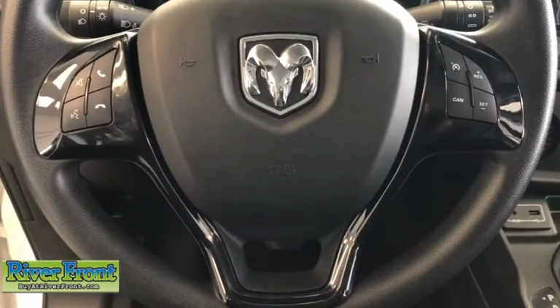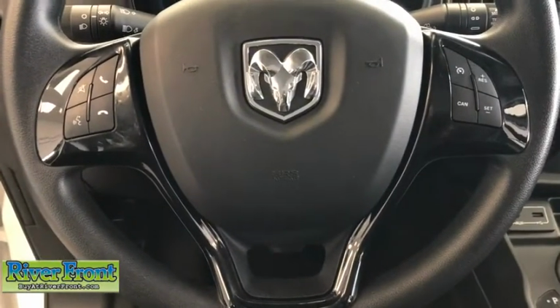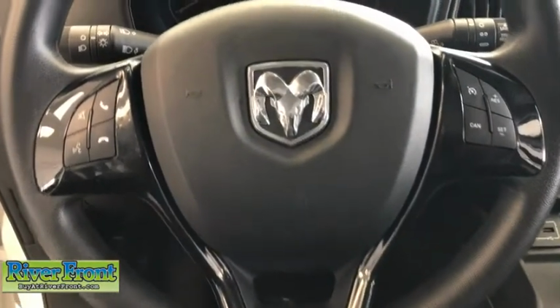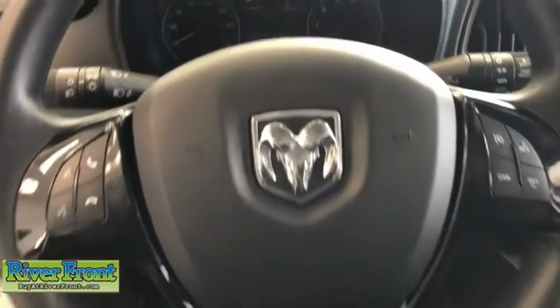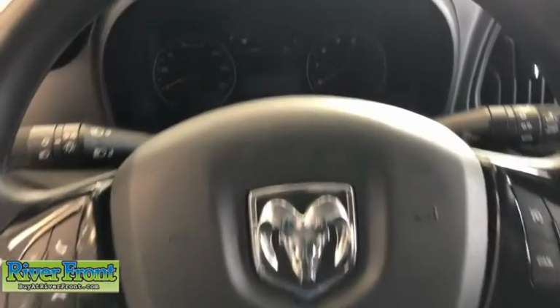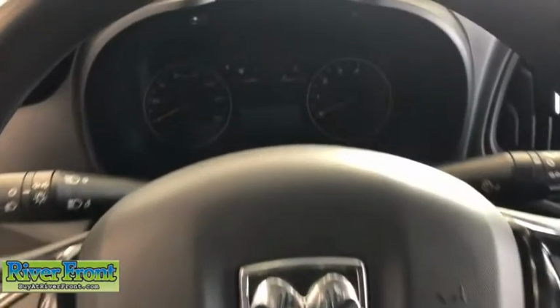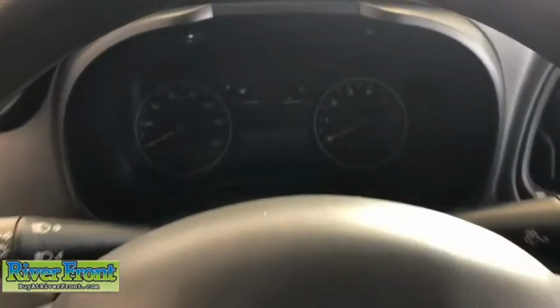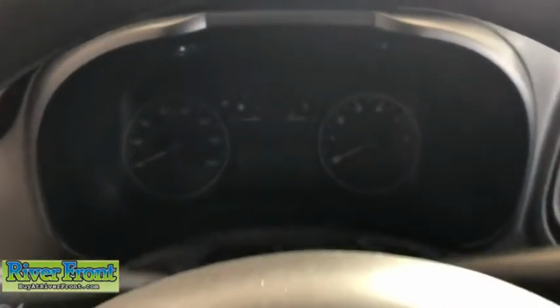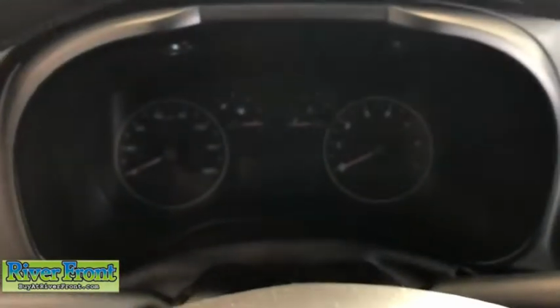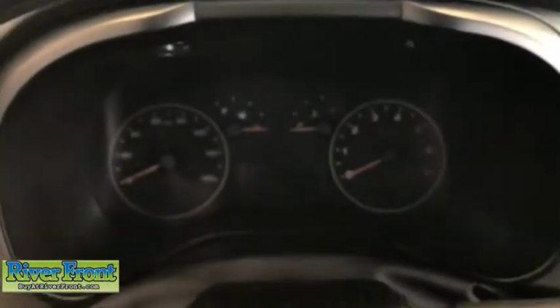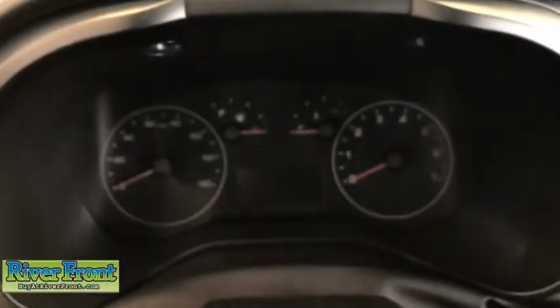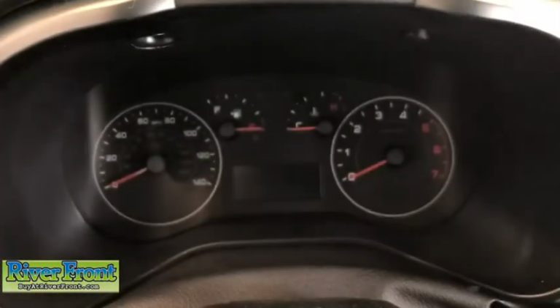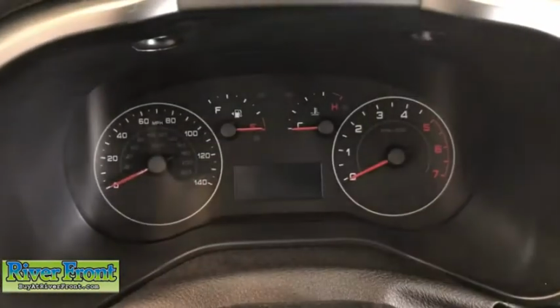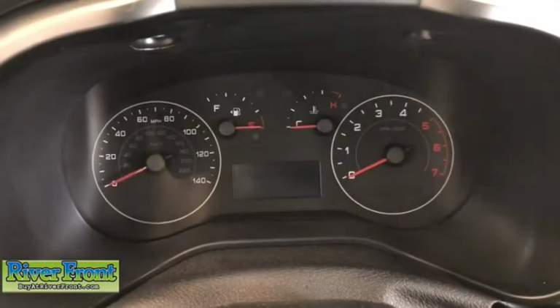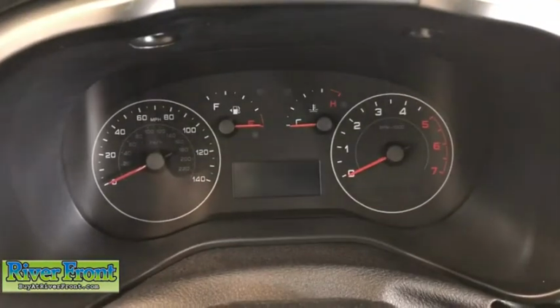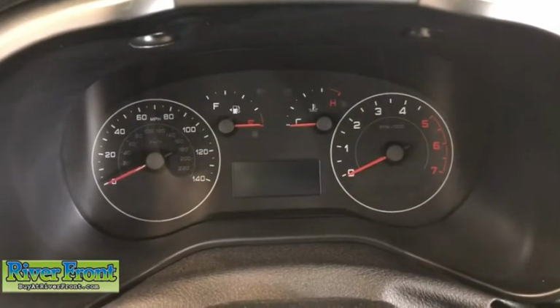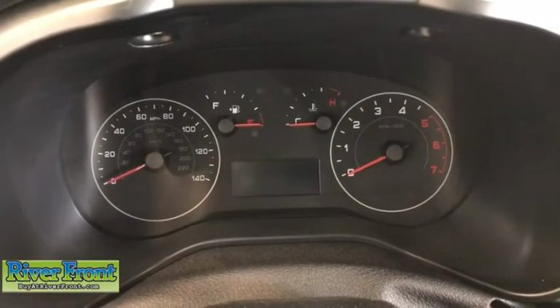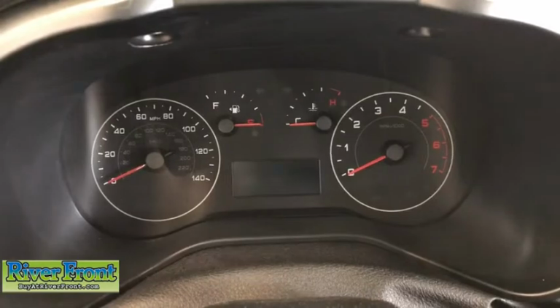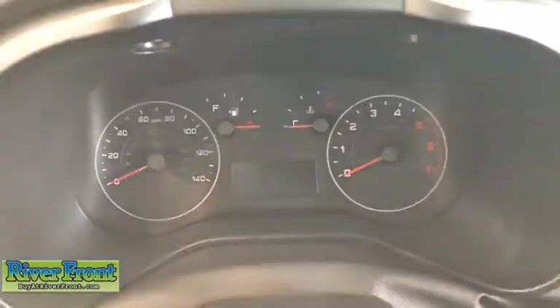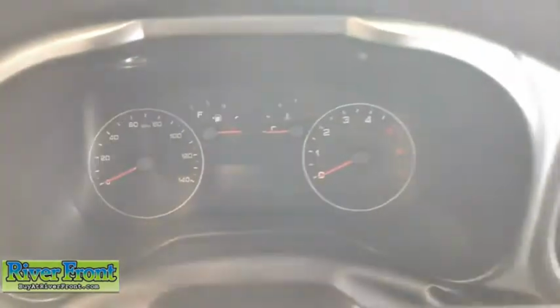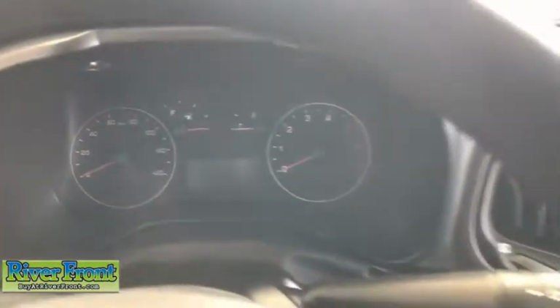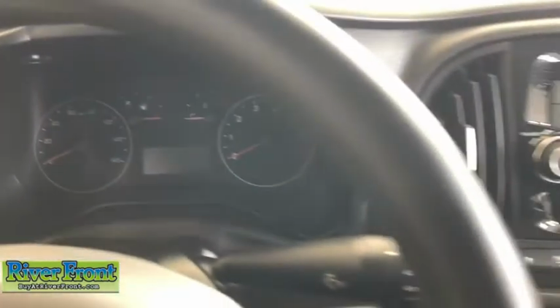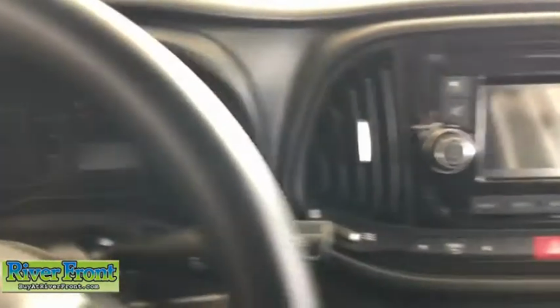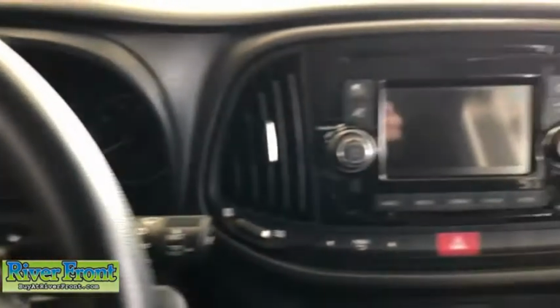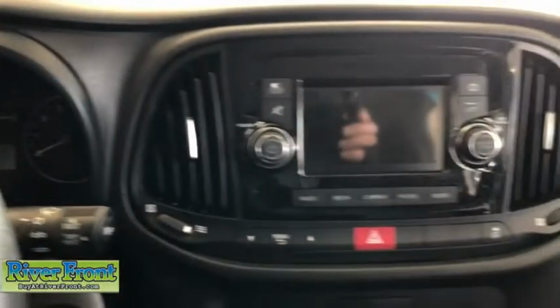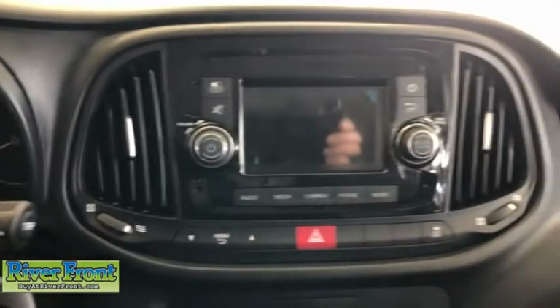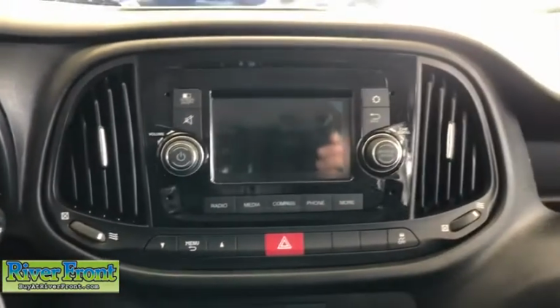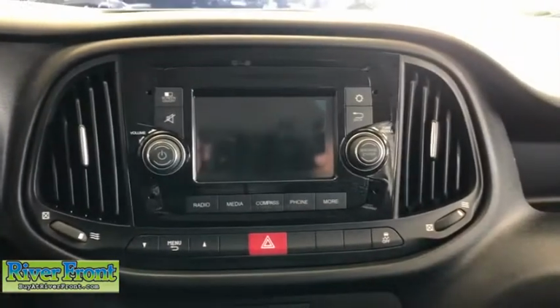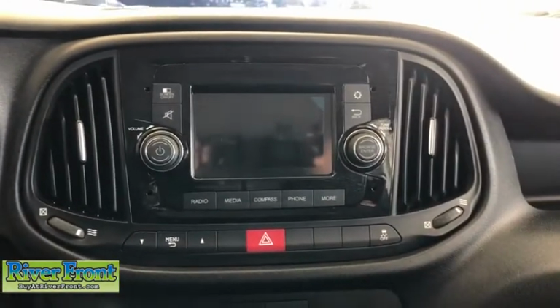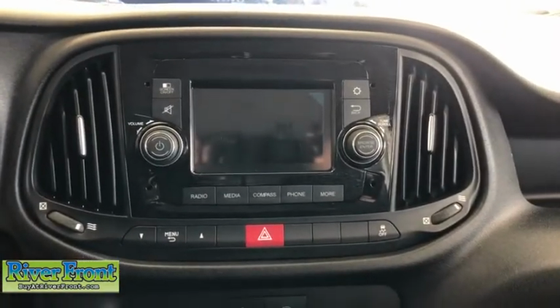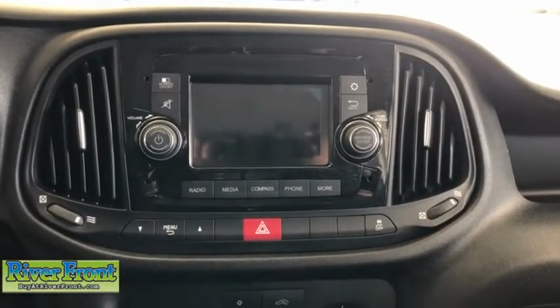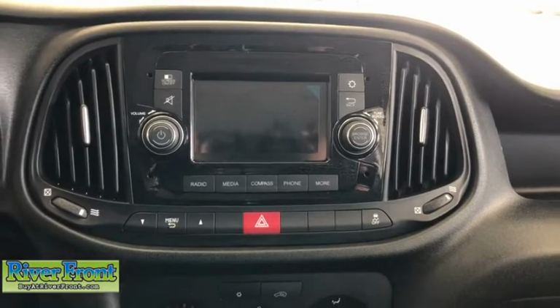Brake assist, front bucket seats, driver vanity mirror, front reading lamps, tilt steering wheel, passenger vanity mirror, engine block heater, speed control, four-piece floor mat set, and low tire pressure warning.